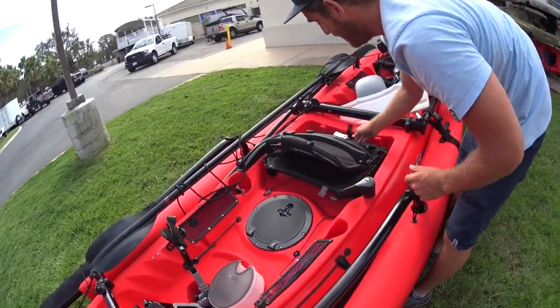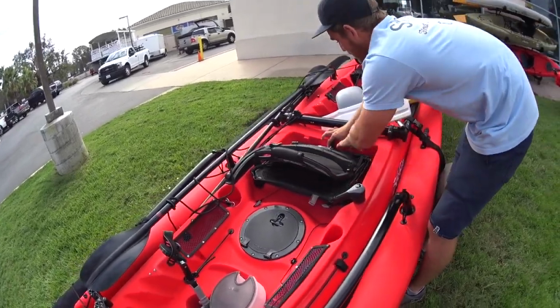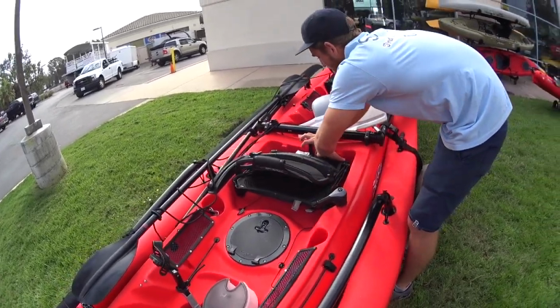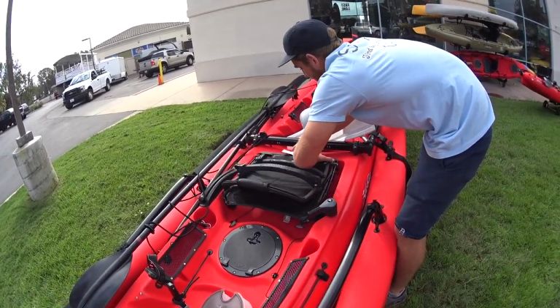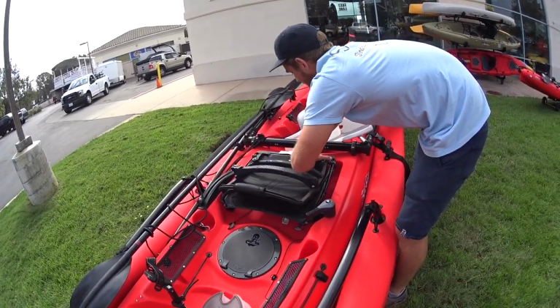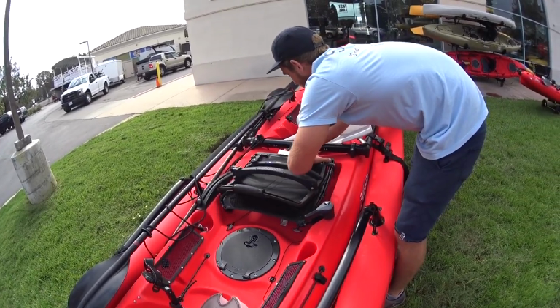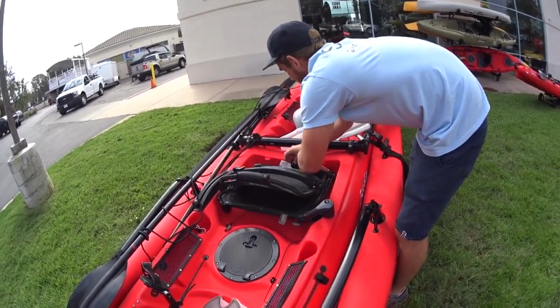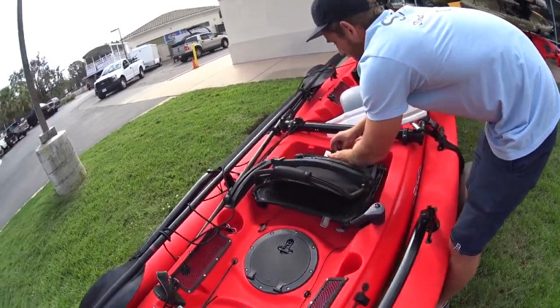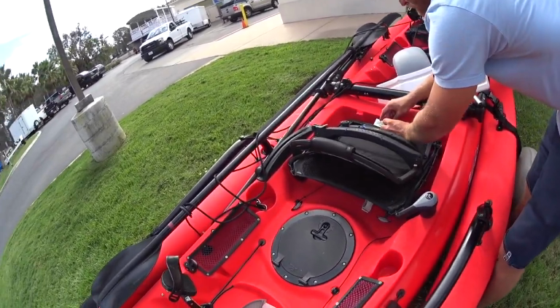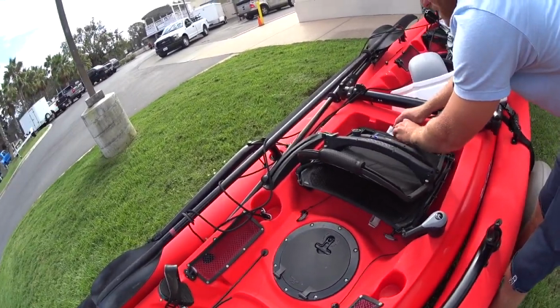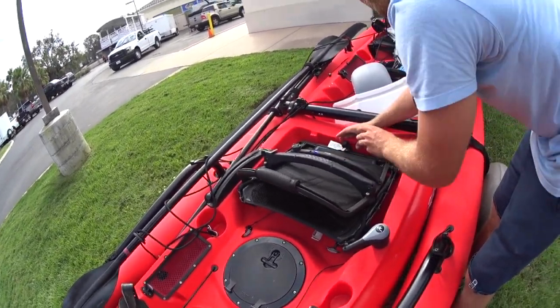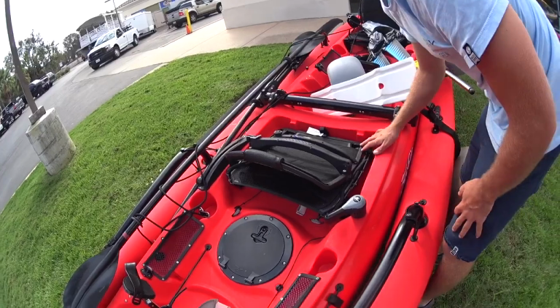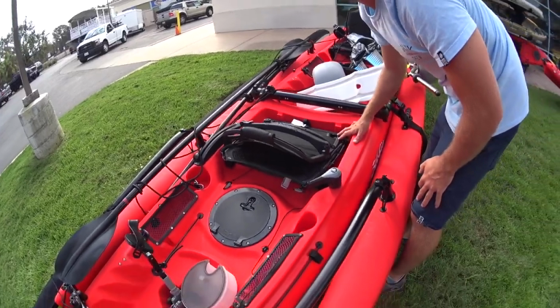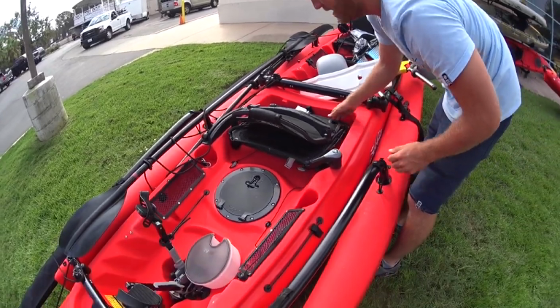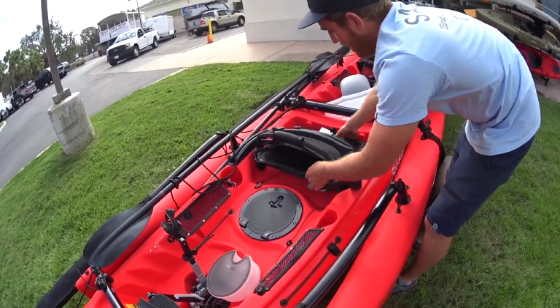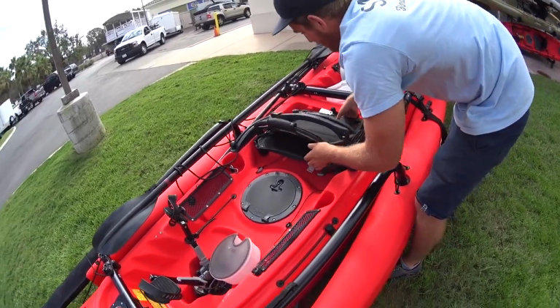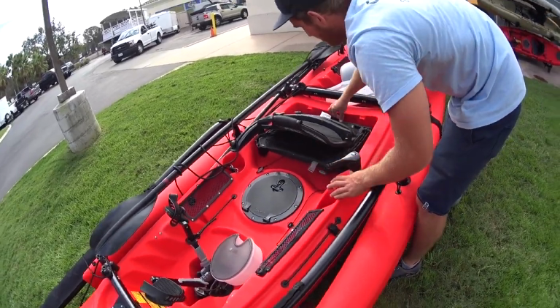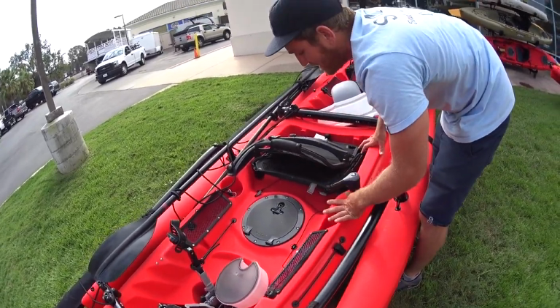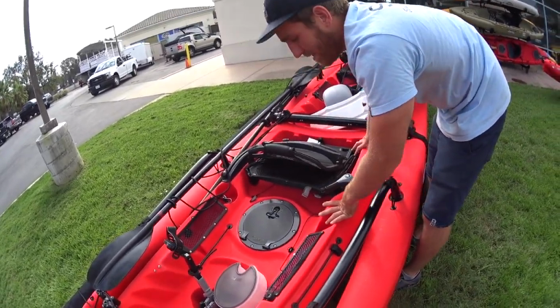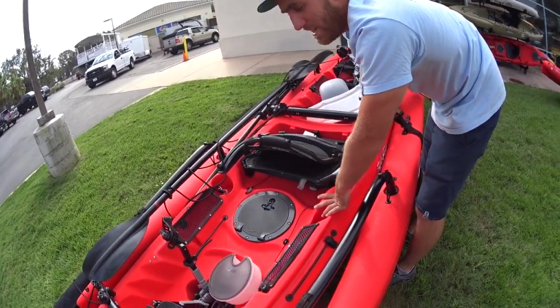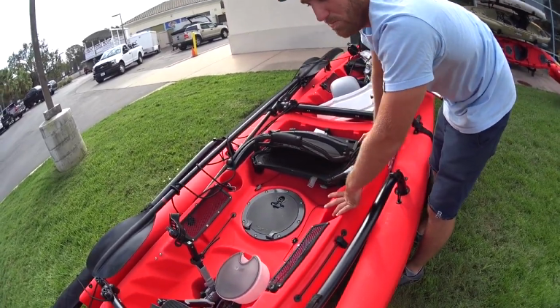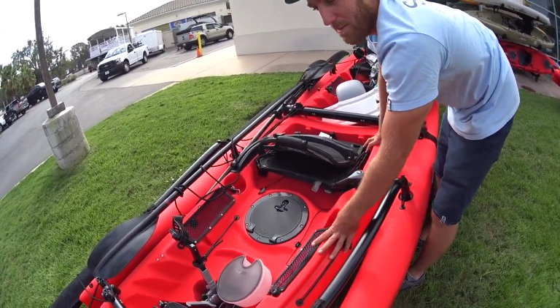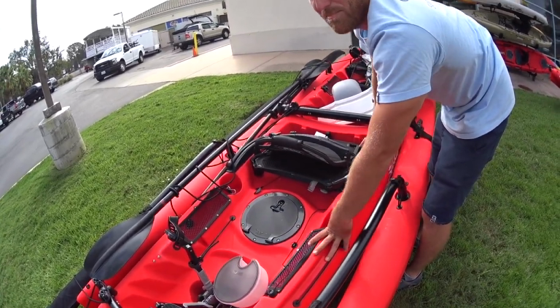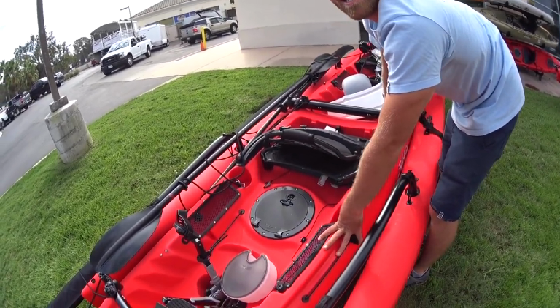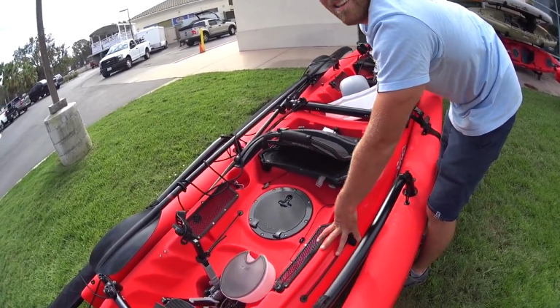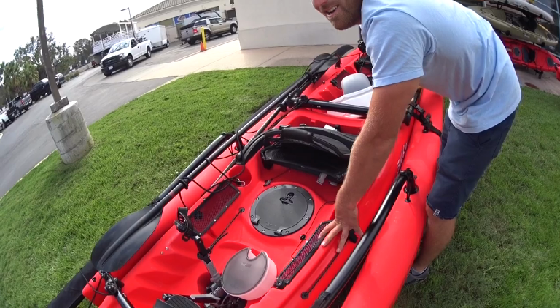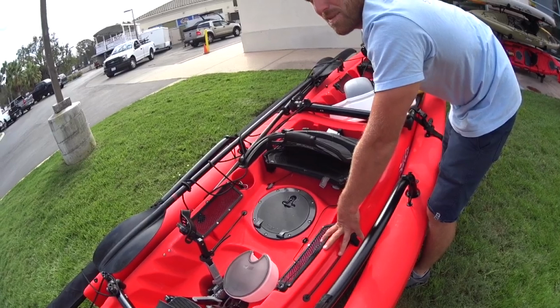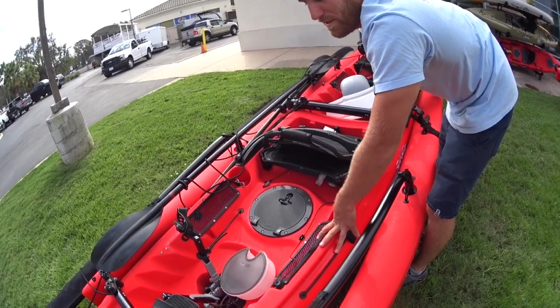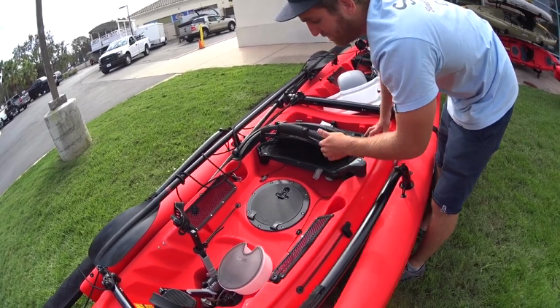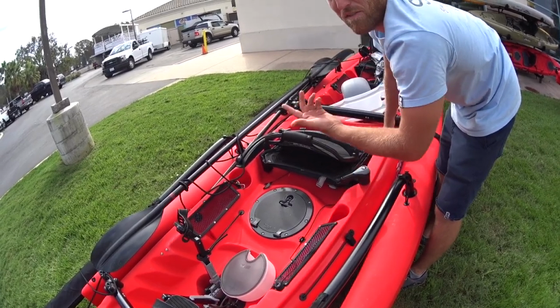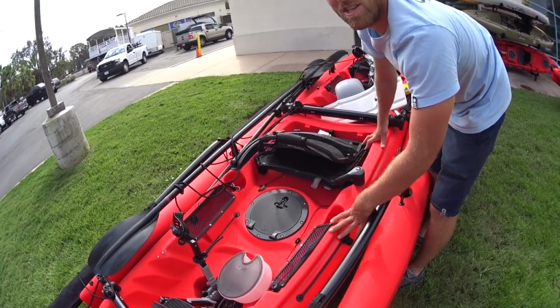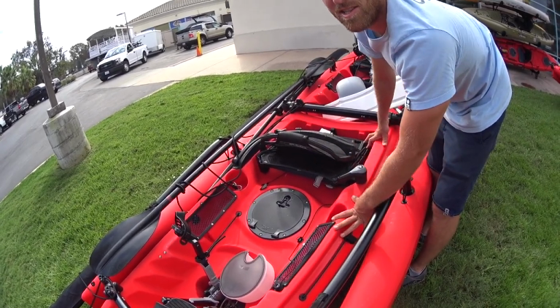Then you'll do the clip to make sure it's locked in — always remember that clip. It's super uncommon to tip this thing, but if you don't have it locked, you can lose the seat.